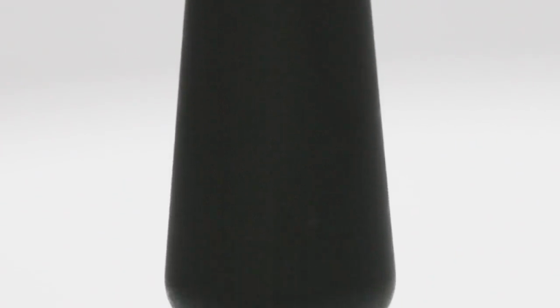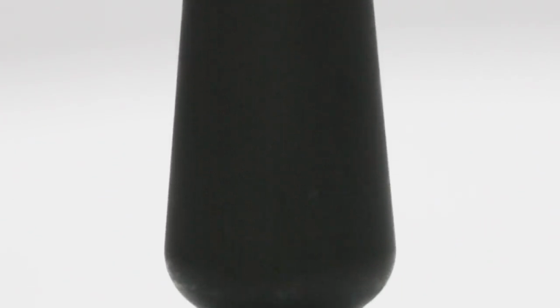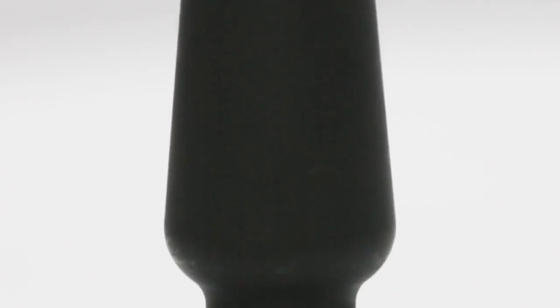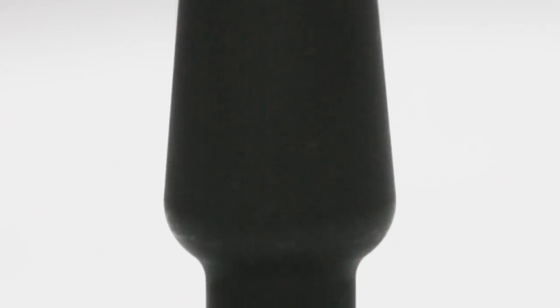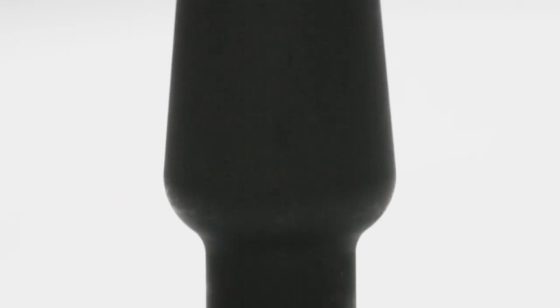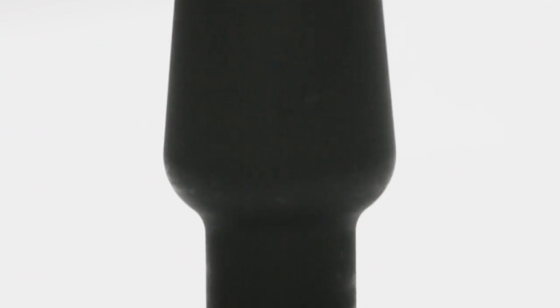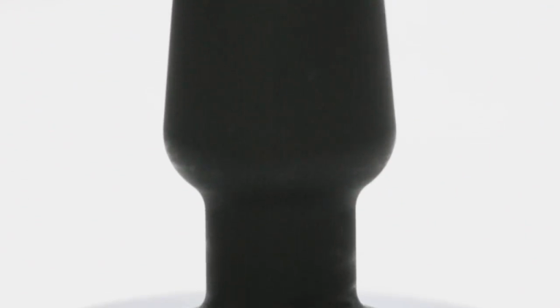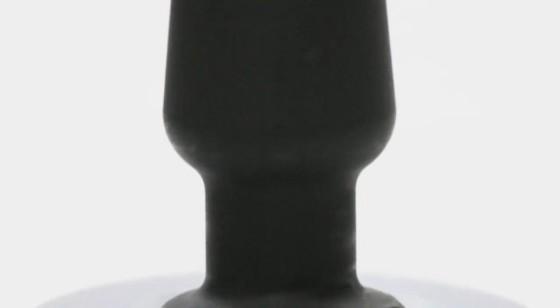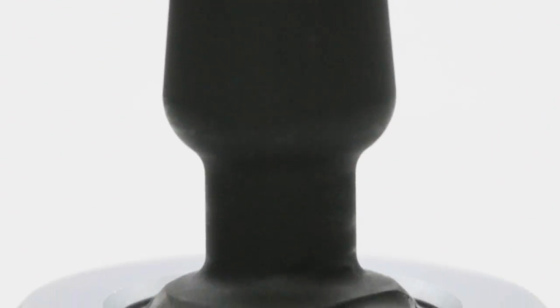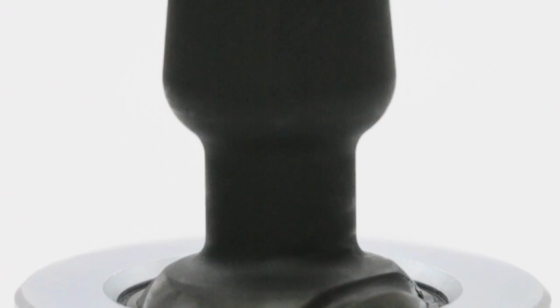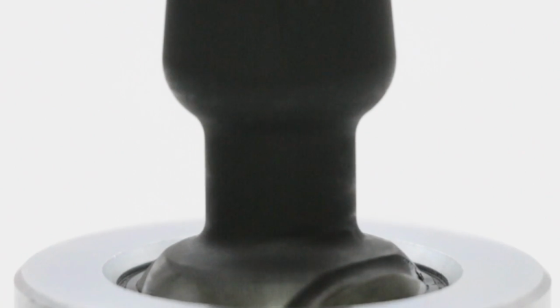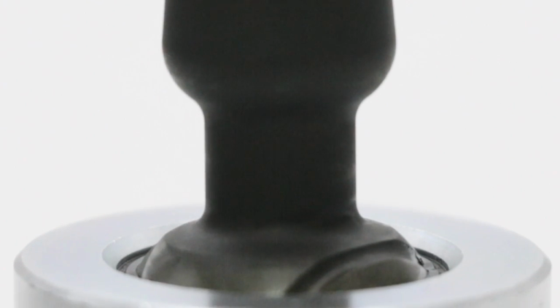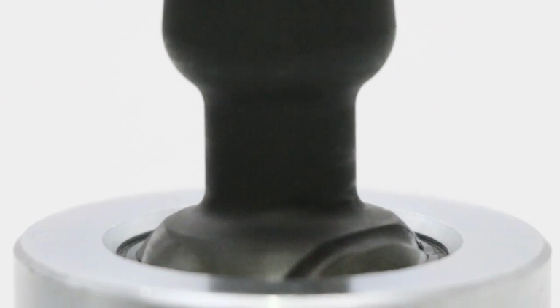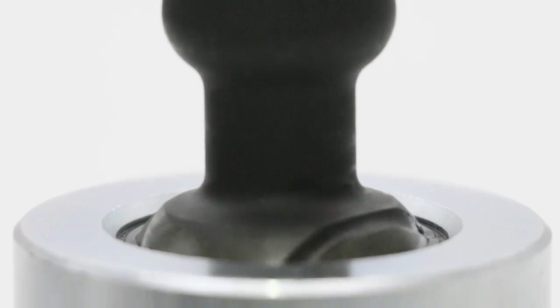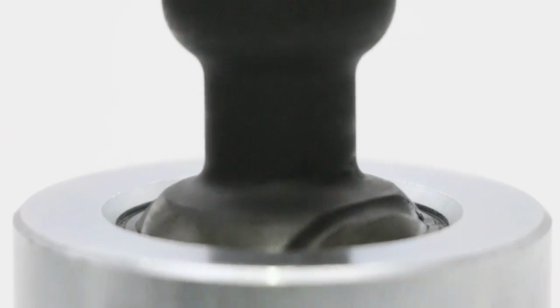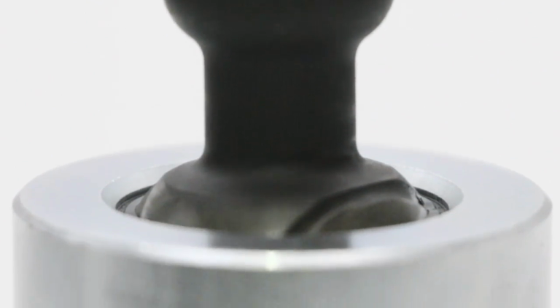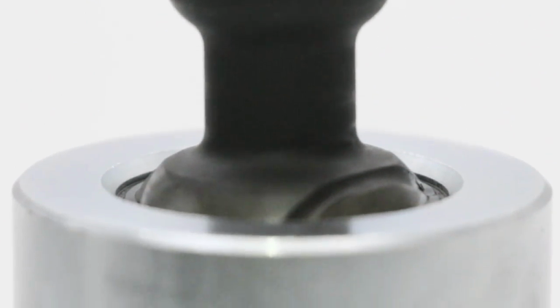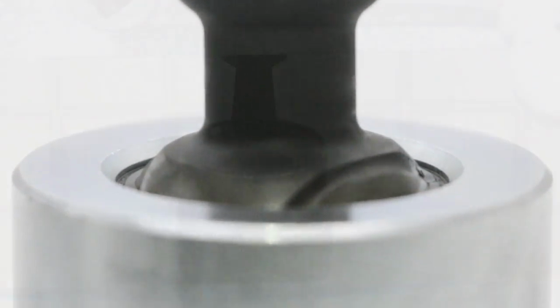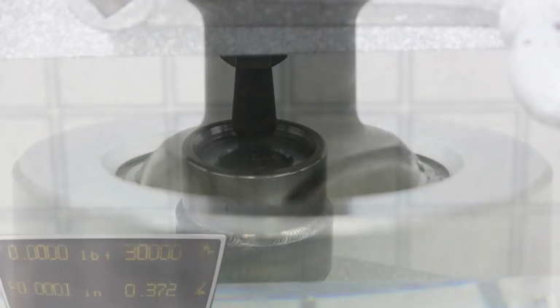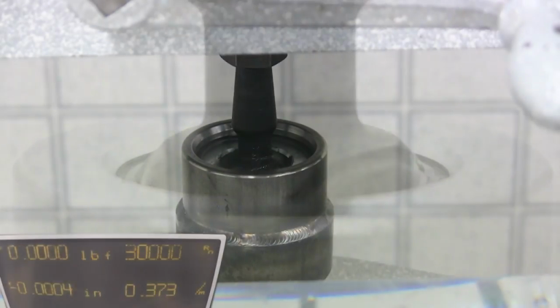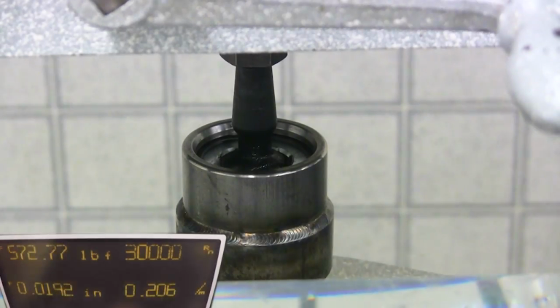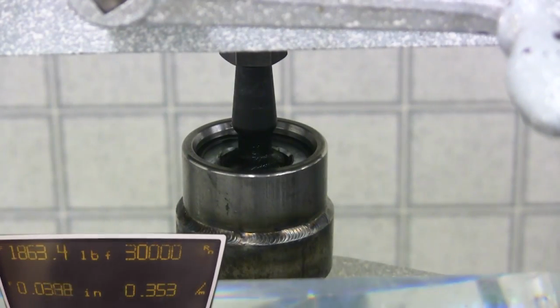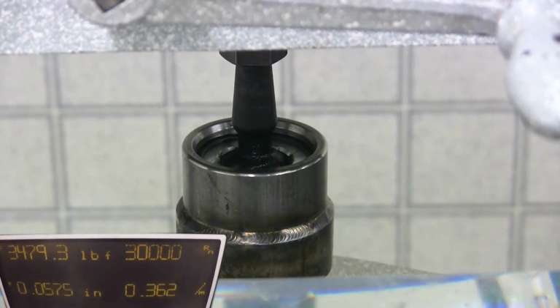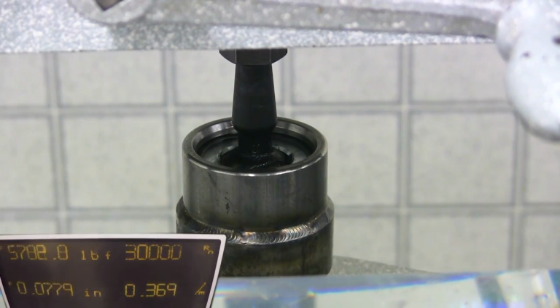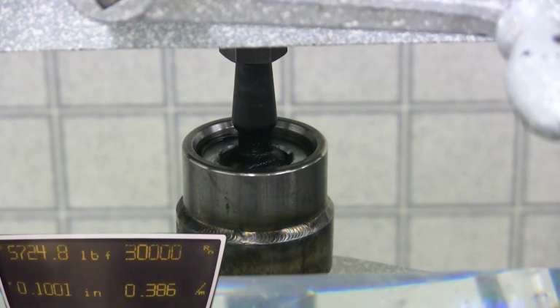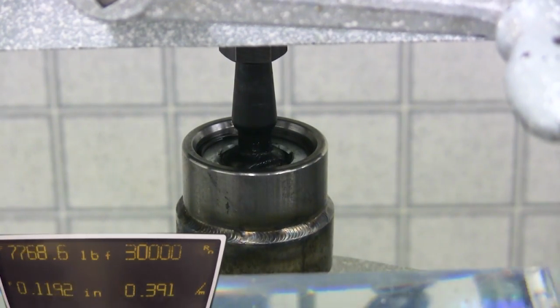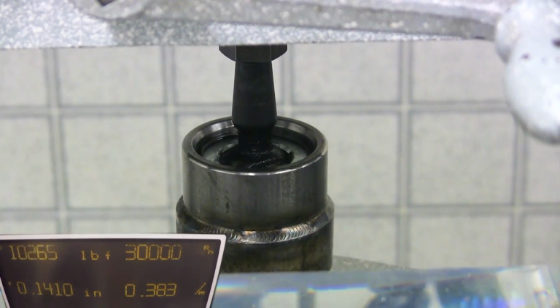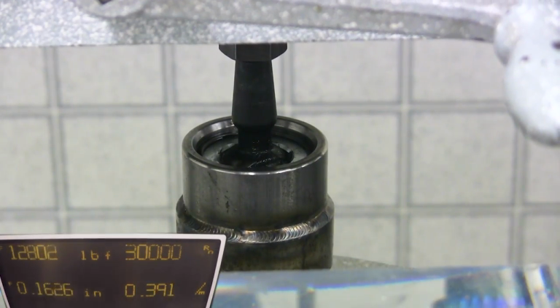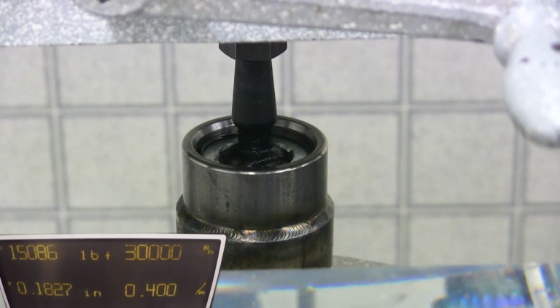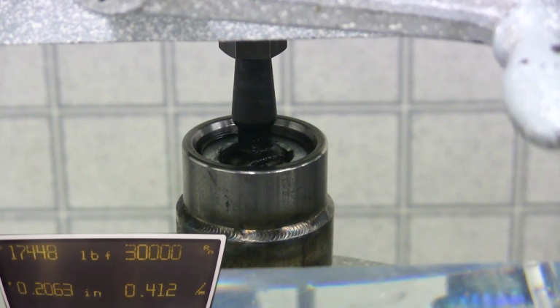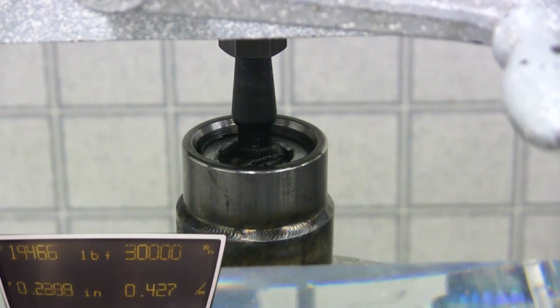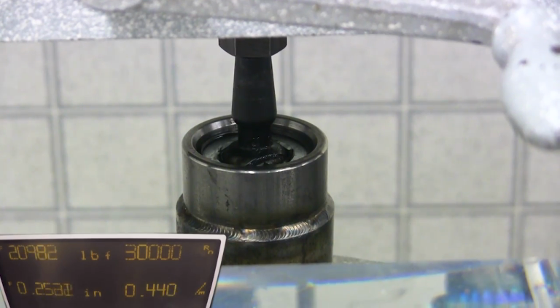Application-specific tapers provide precise fitment across a wide range of vehicles. Pull-out strength of the Delta Joint exceeds that of an industry-standard 1-inch uniball.